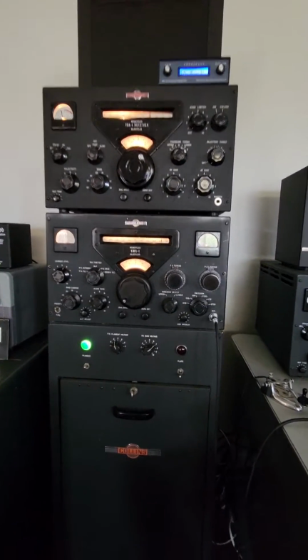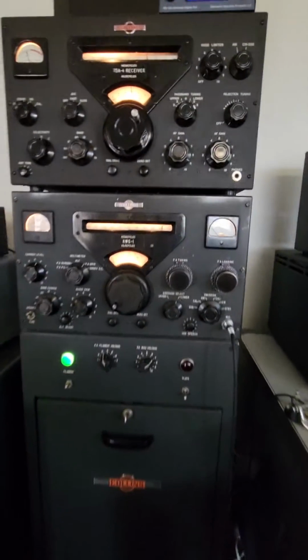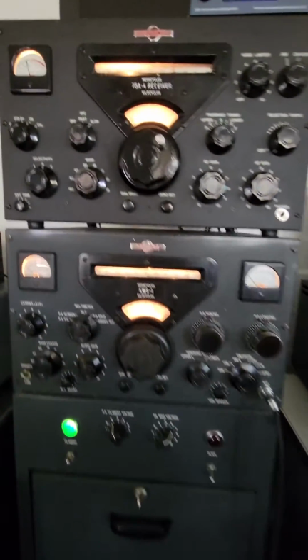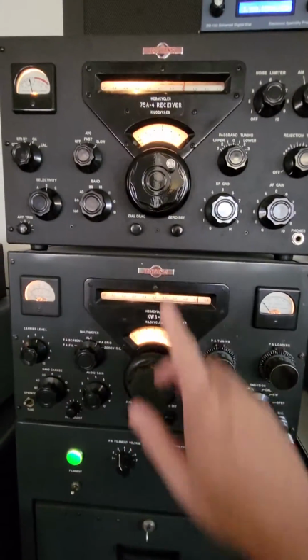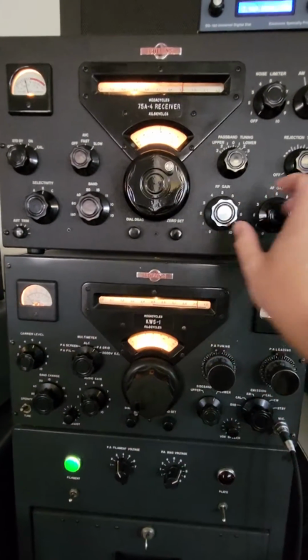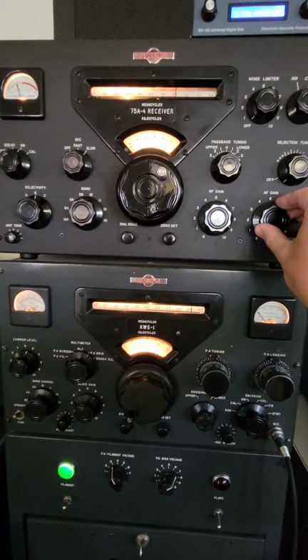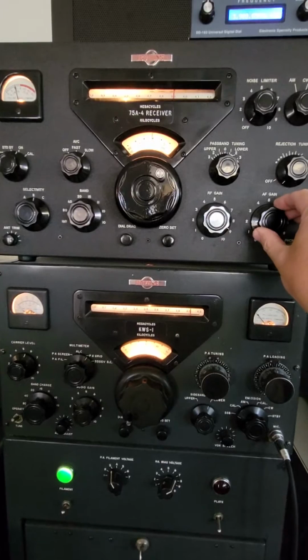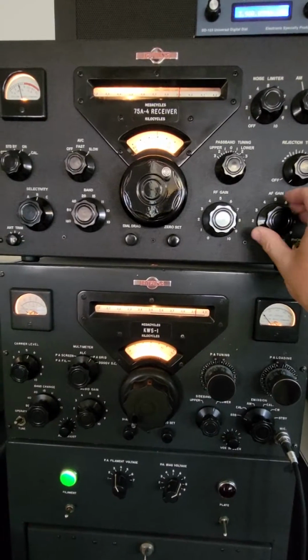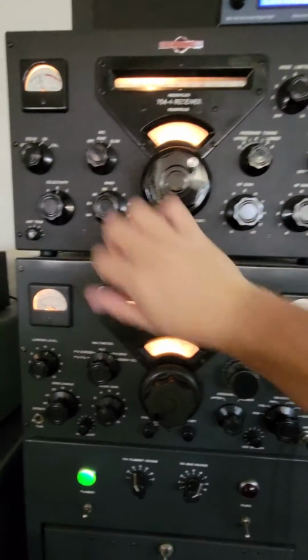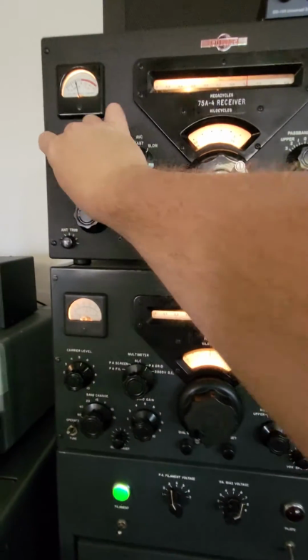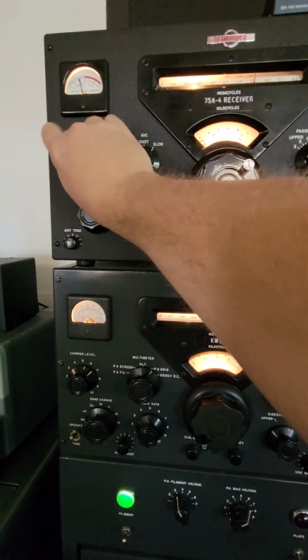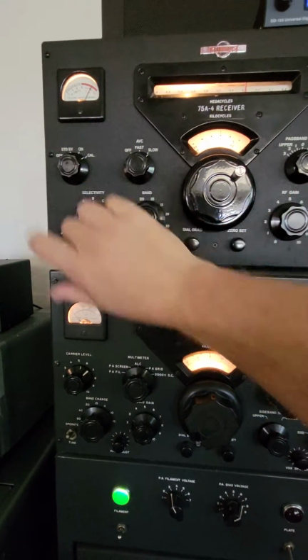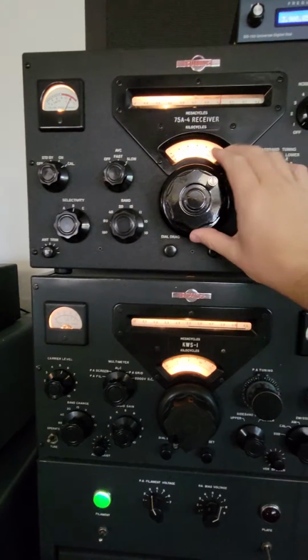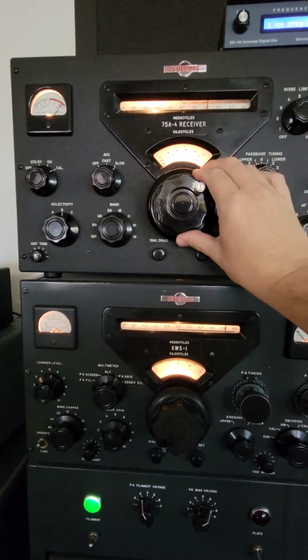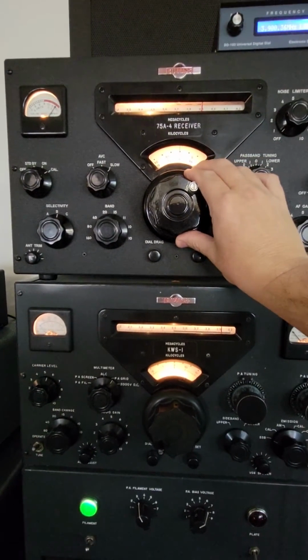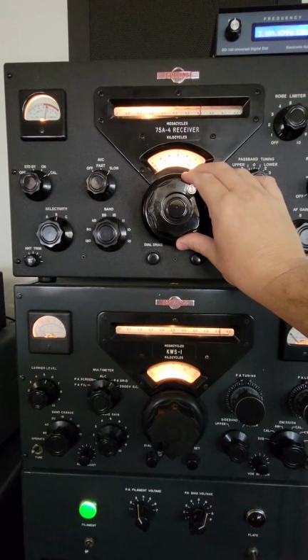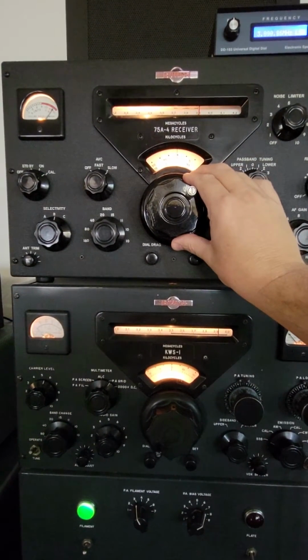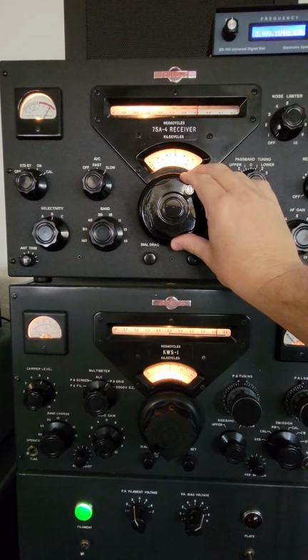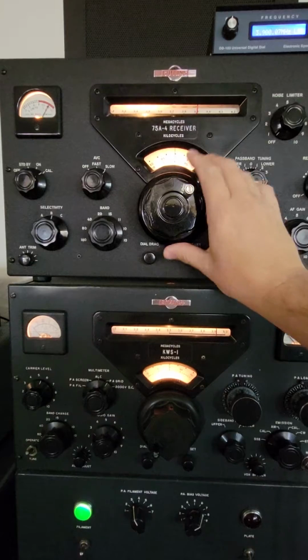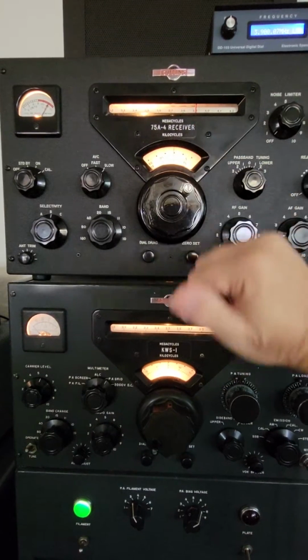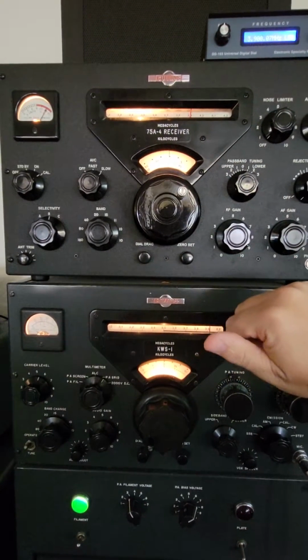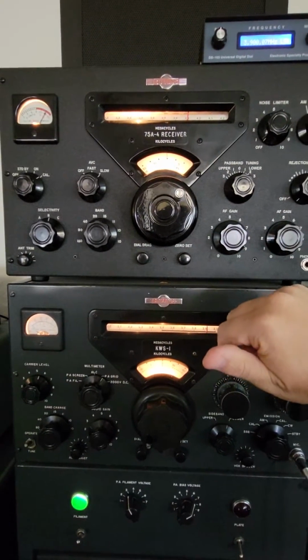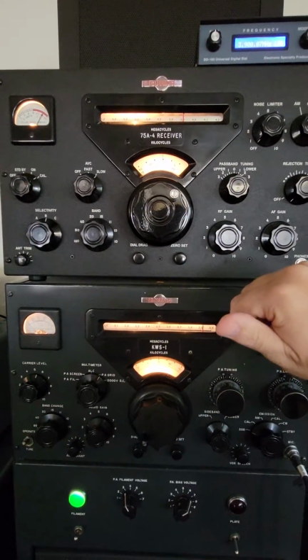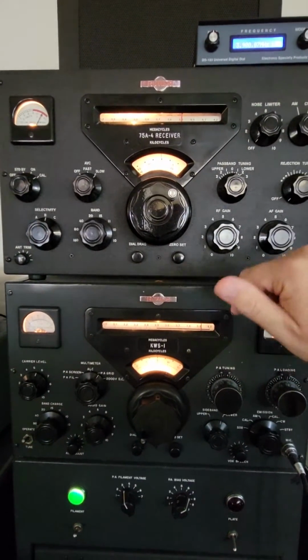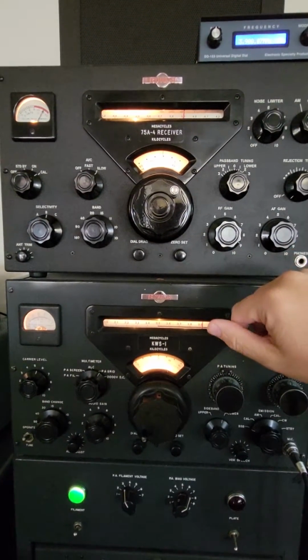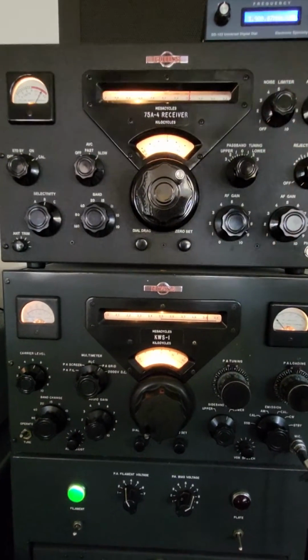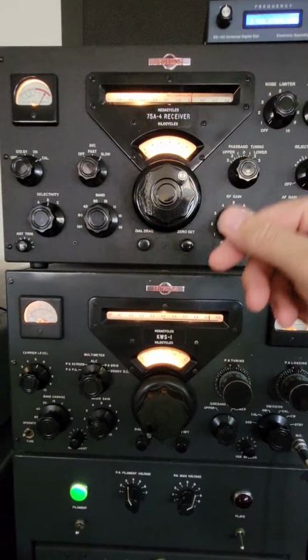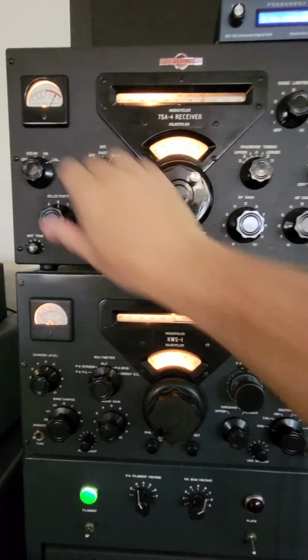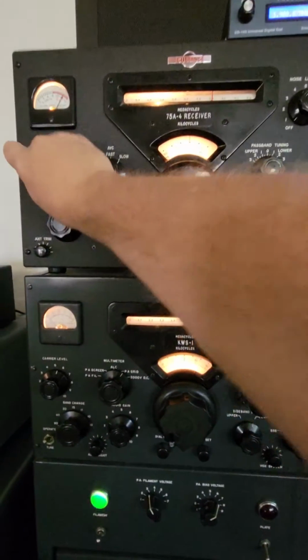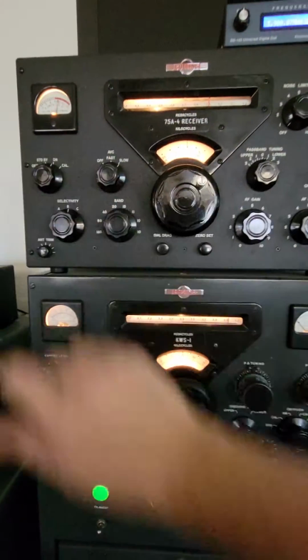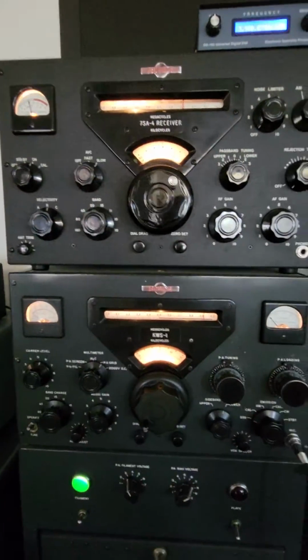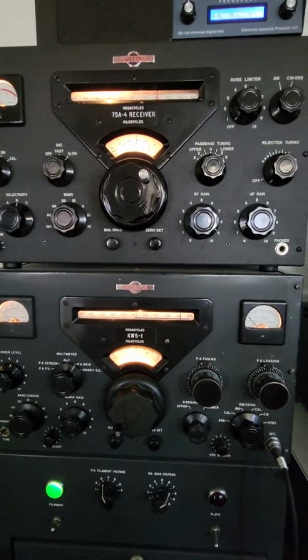We've got the receiver ready to go. We can put it in calibrate. We can zero beat it right there — in this case, 3900. We'll turn the cal off.